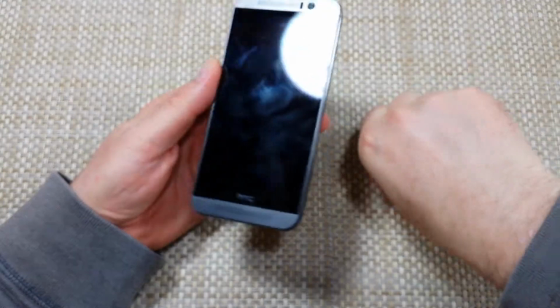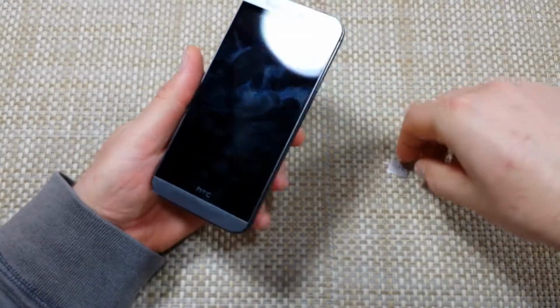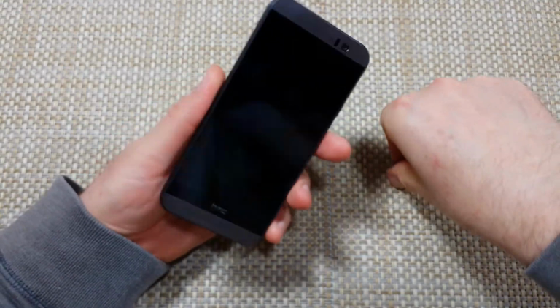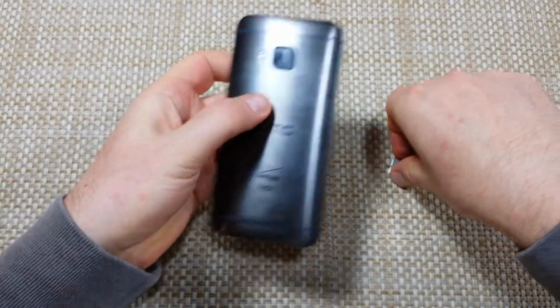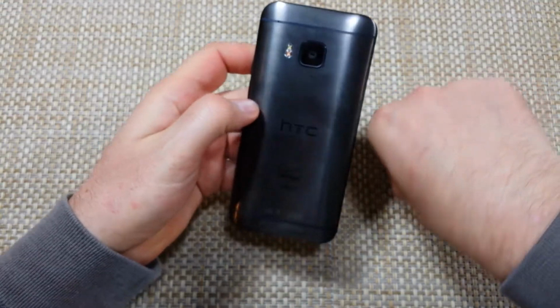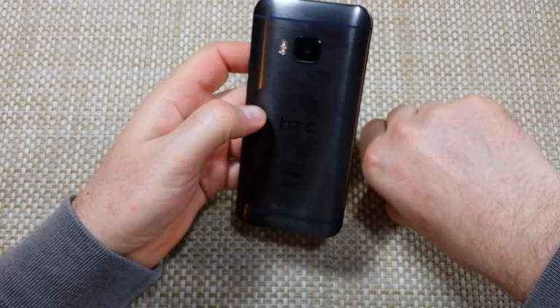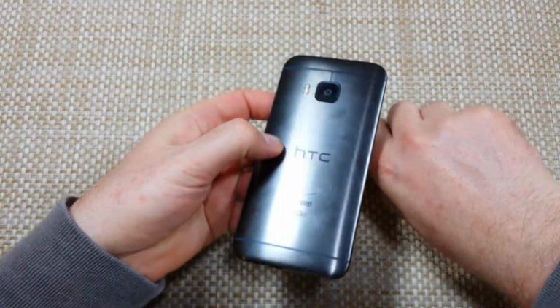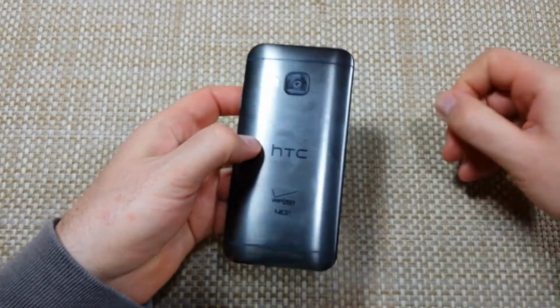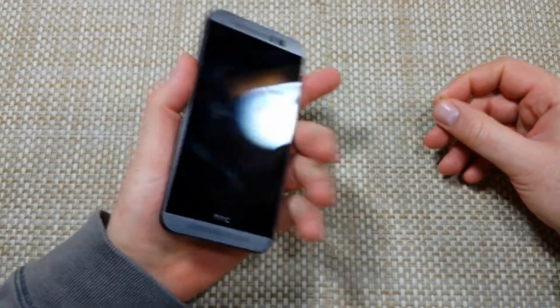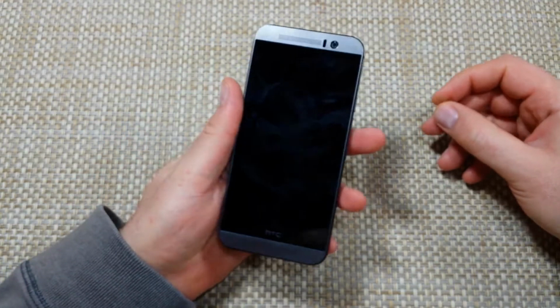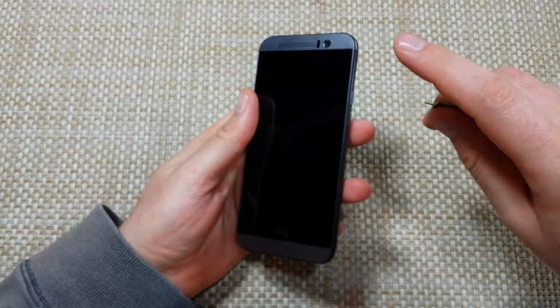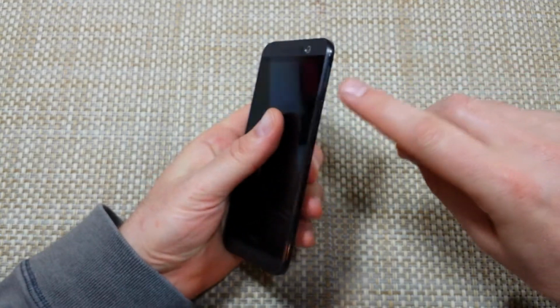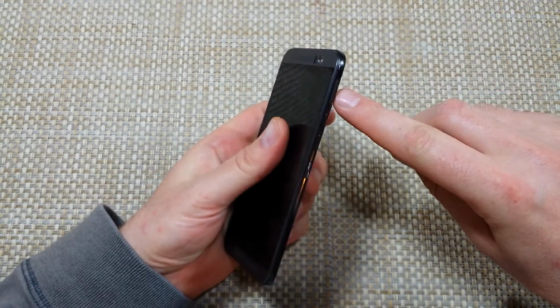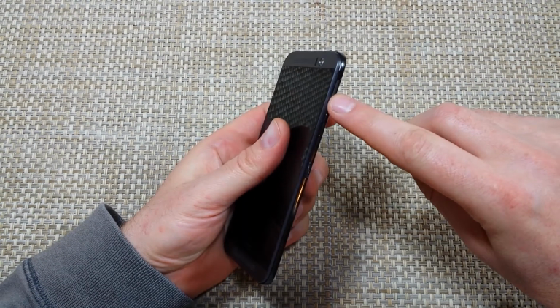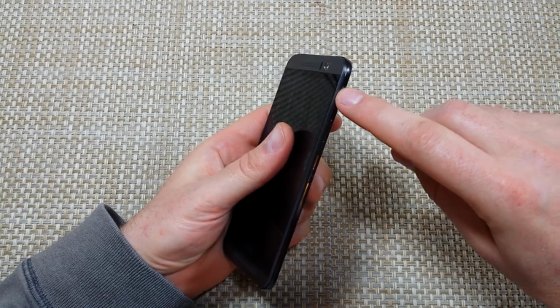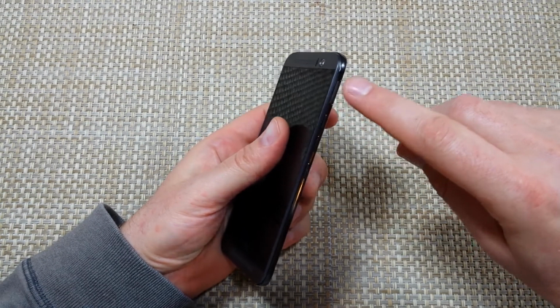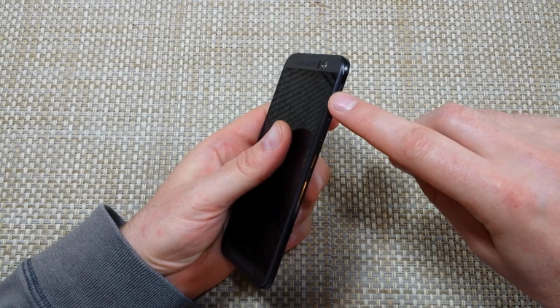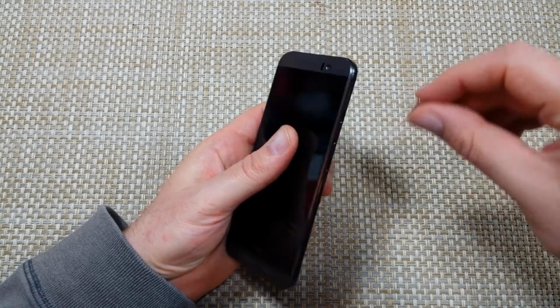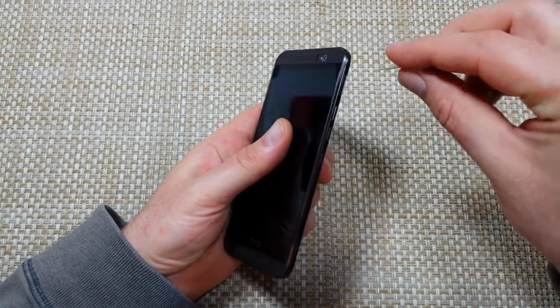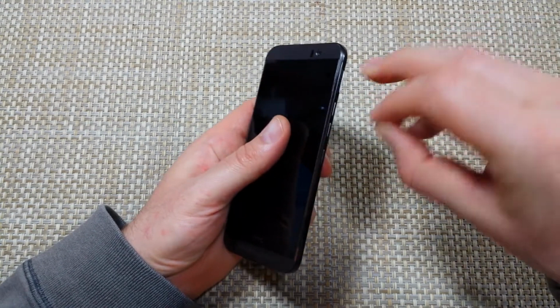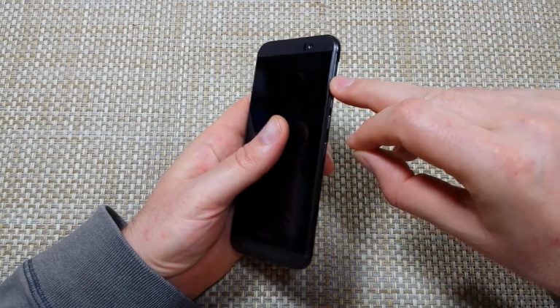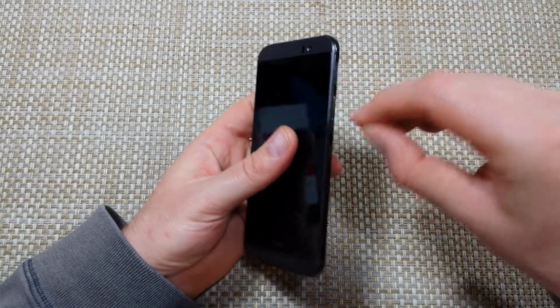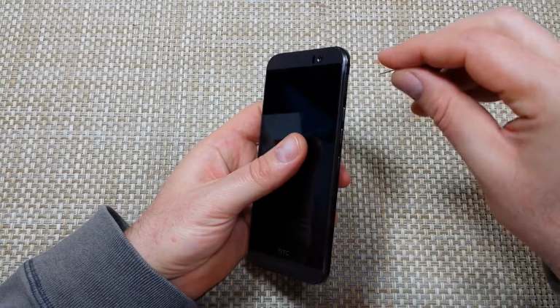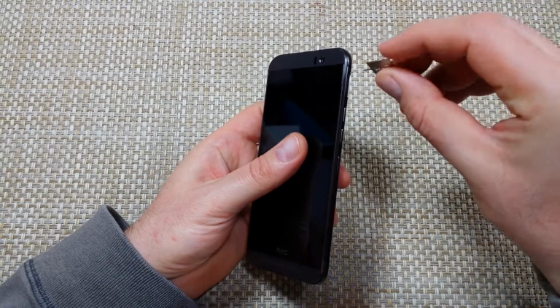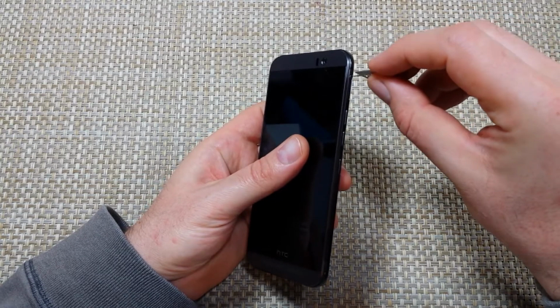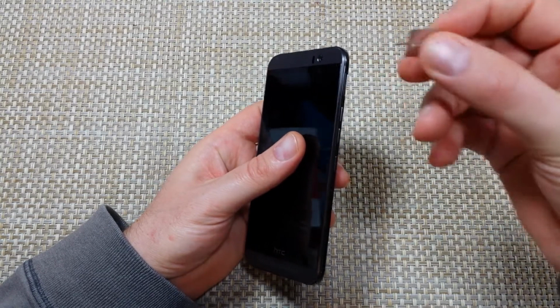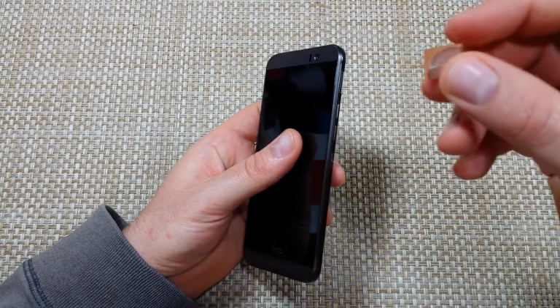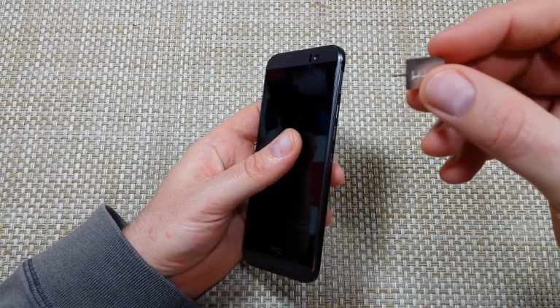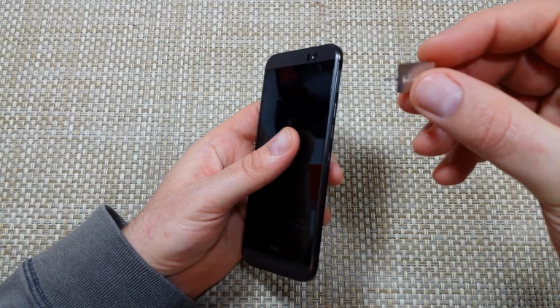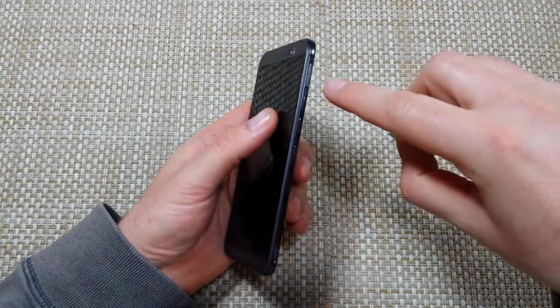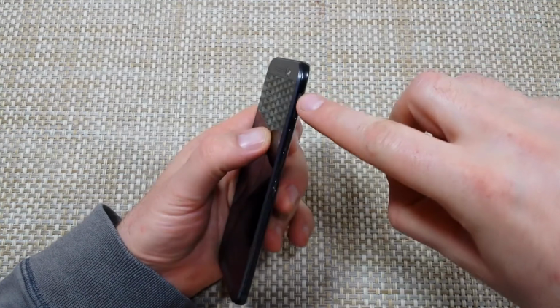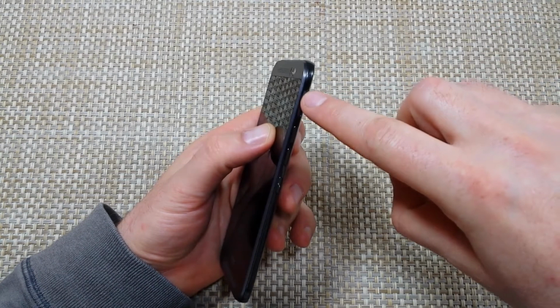Hey everybody, this is a quick informational video. I got the HTC One M9 and I'm going to show you how to remove and replace your memory card. The memory card is on the right hand side and you need a SIM tray release tool or a paper clip will do fine.